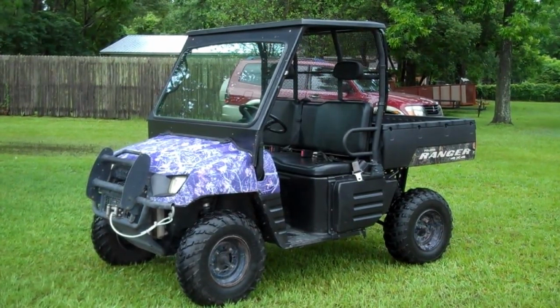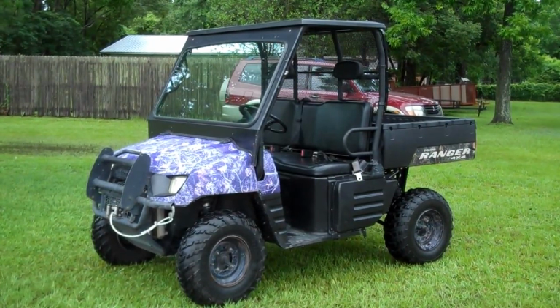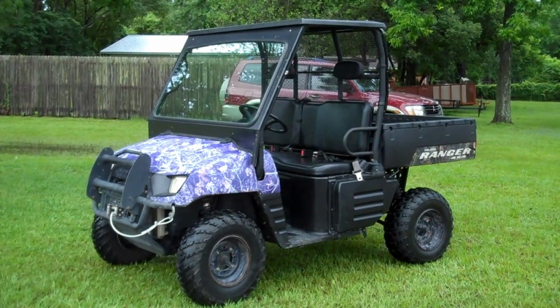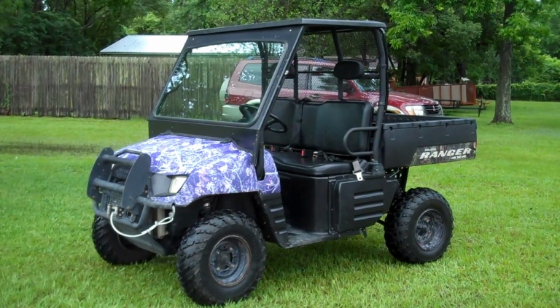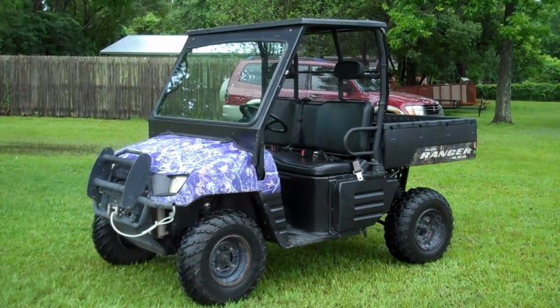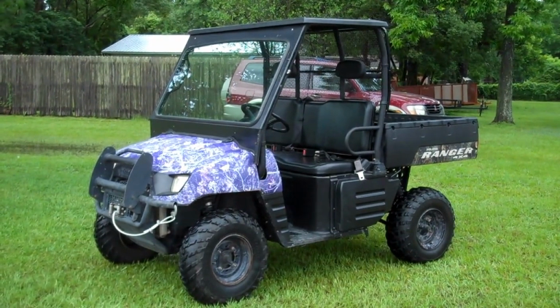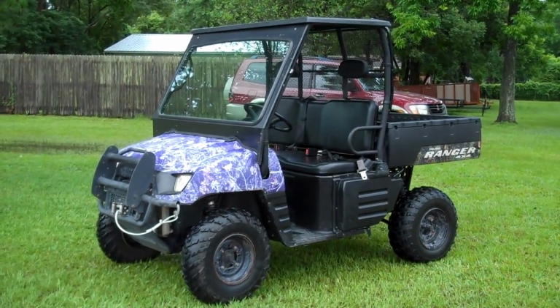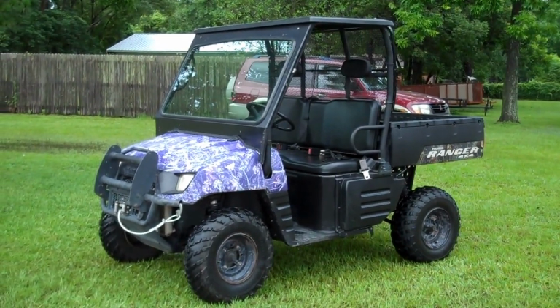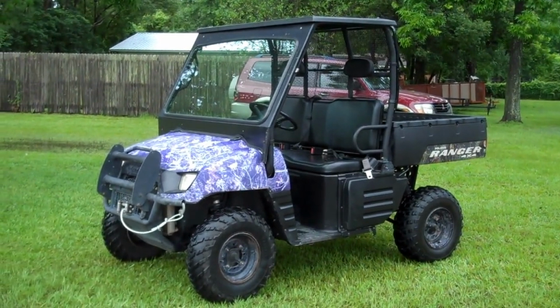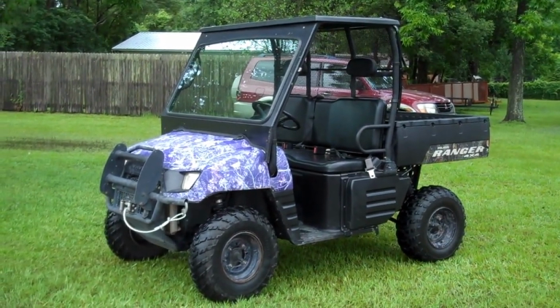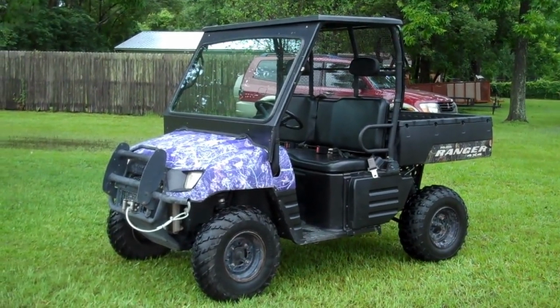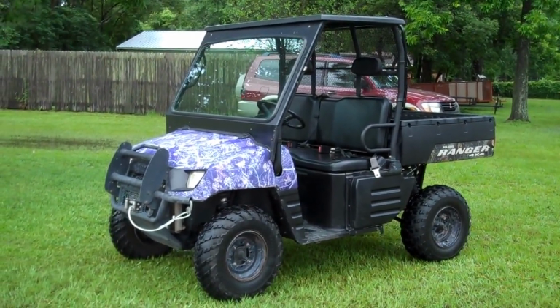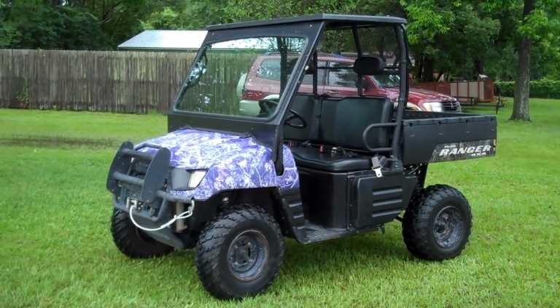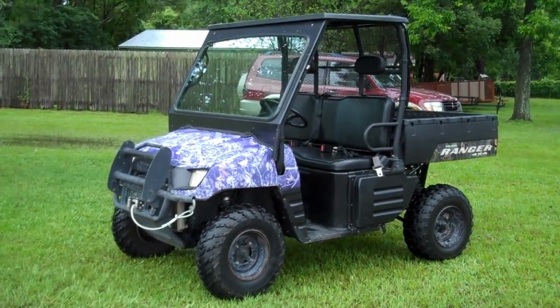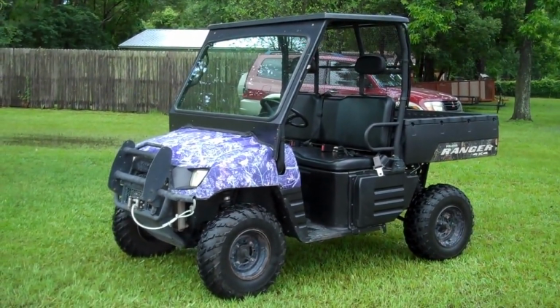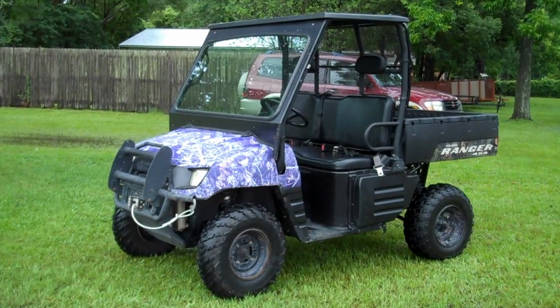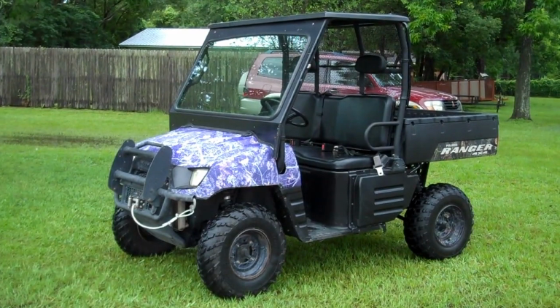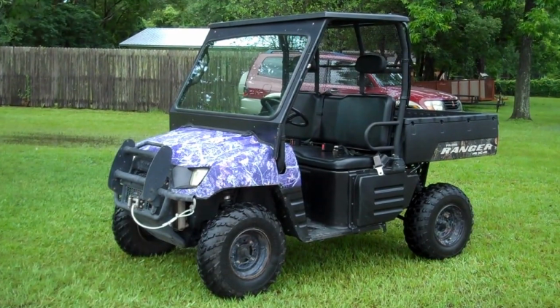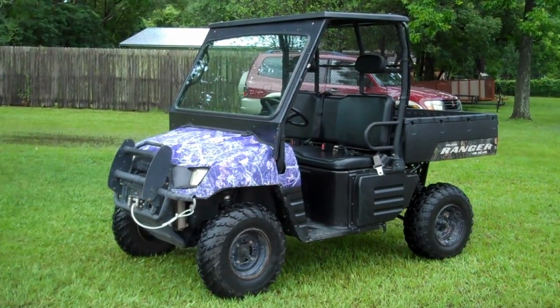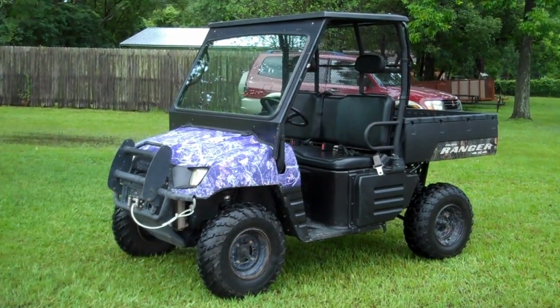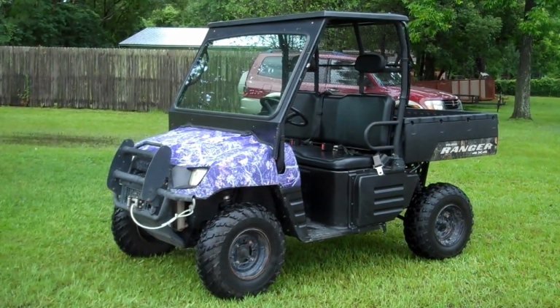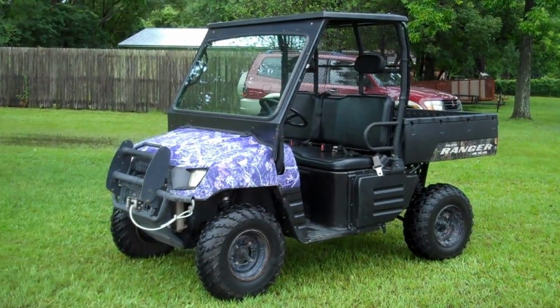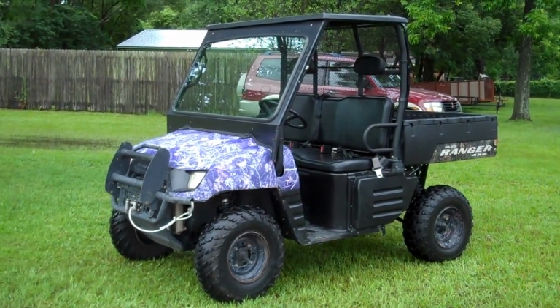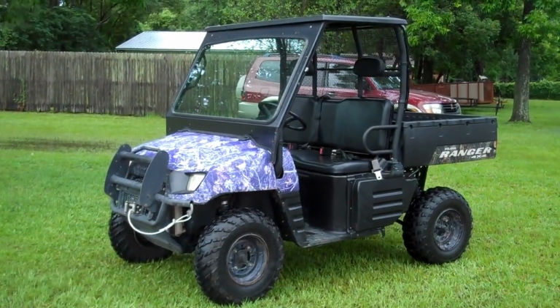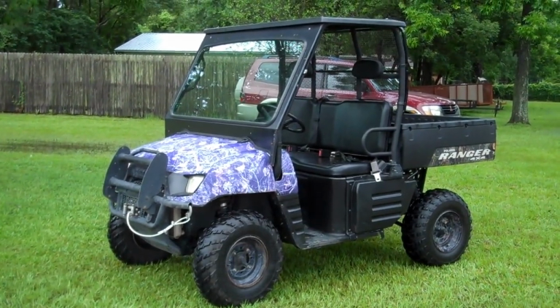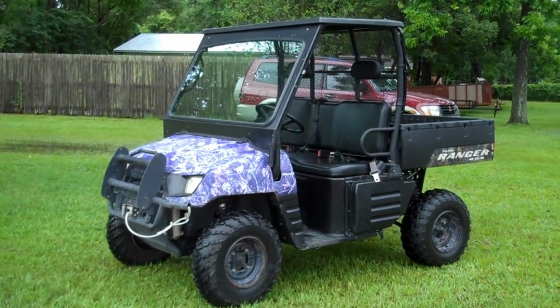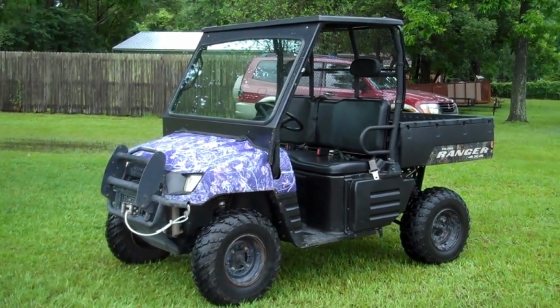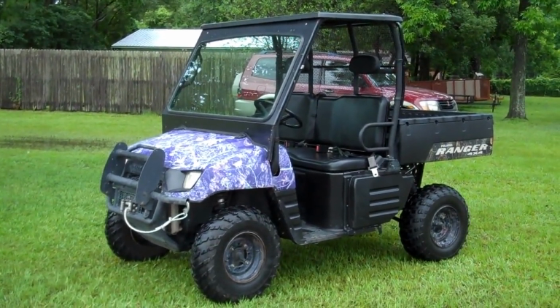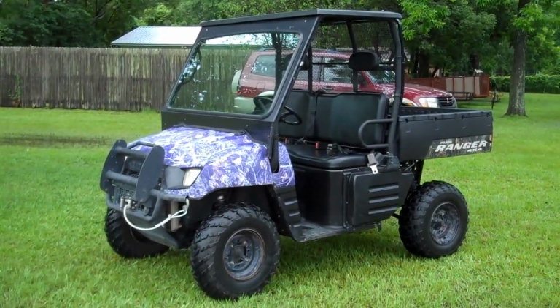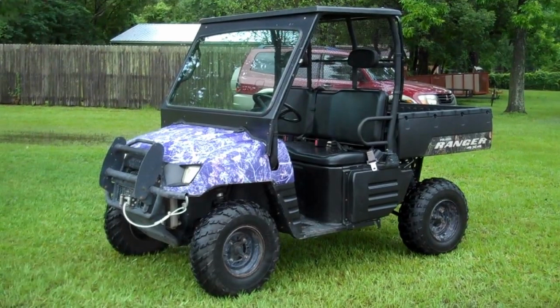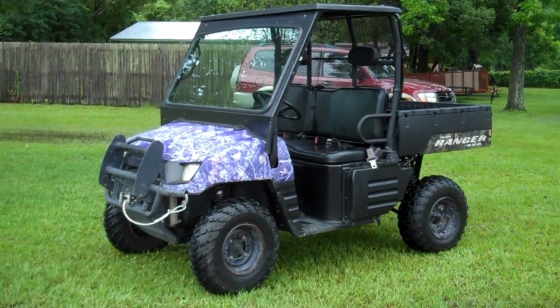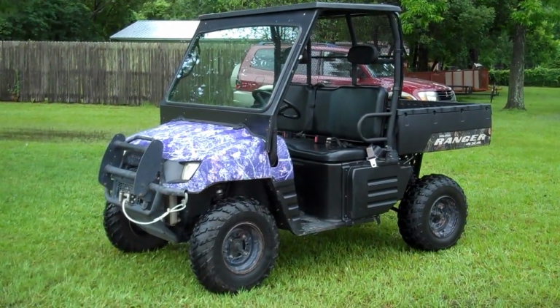Vehicle has the 500 engine in it — this is the 500 model as well. That's the glass windshield, the headache cage, rear cage, and it does have a tilt bed.